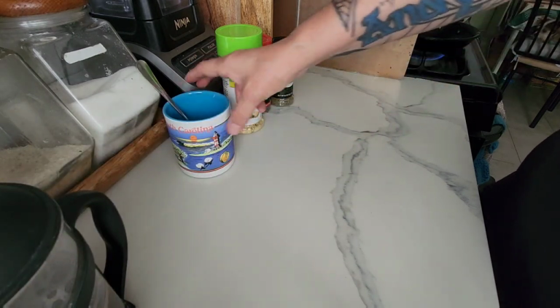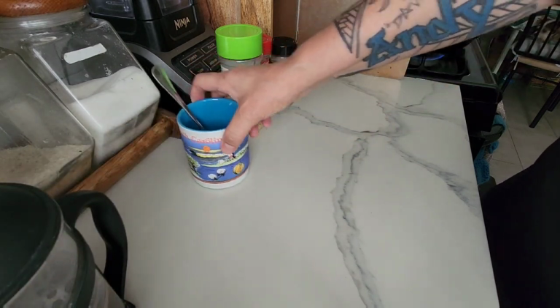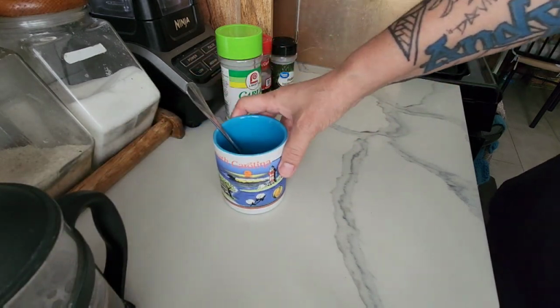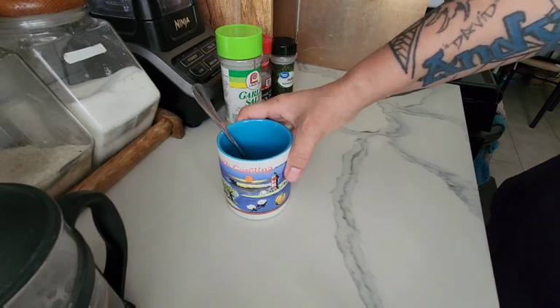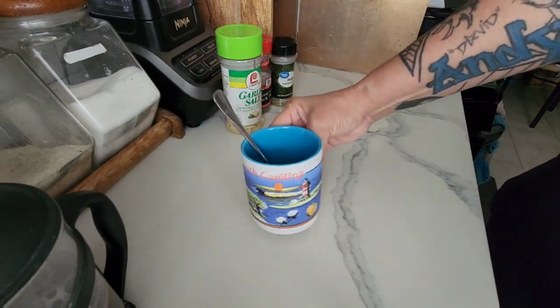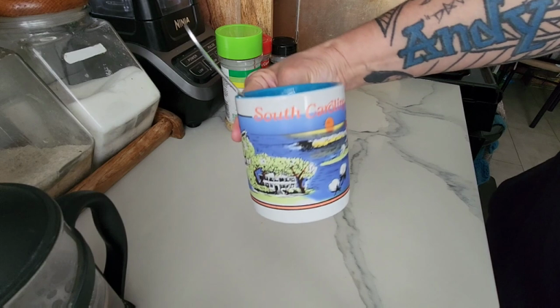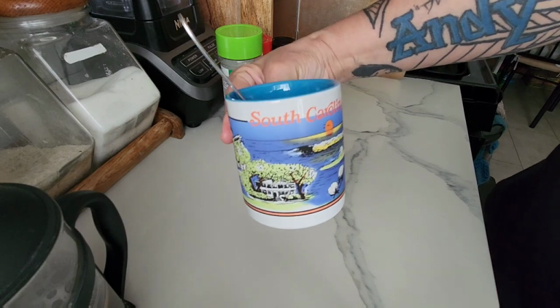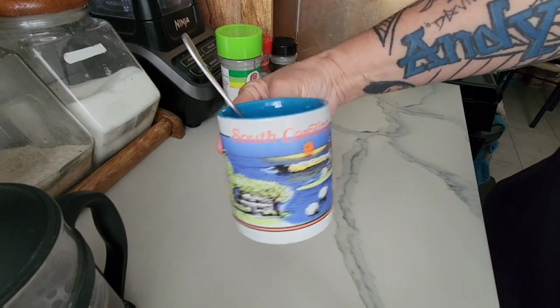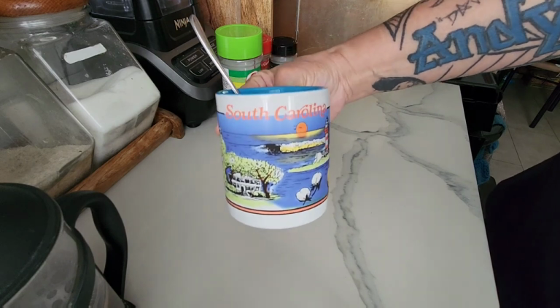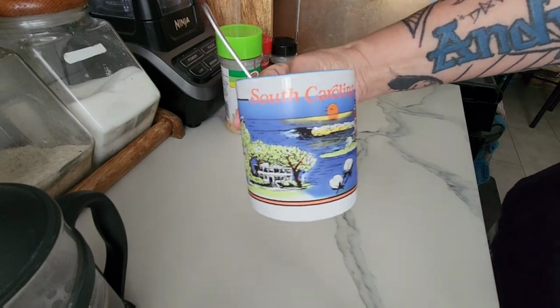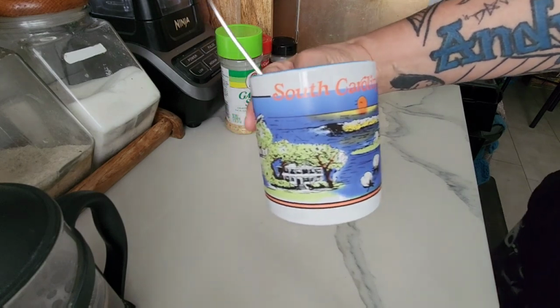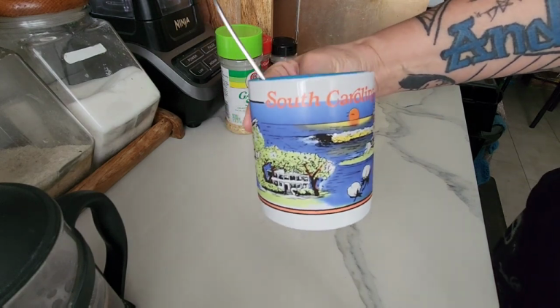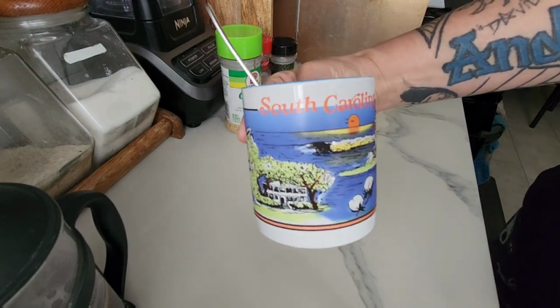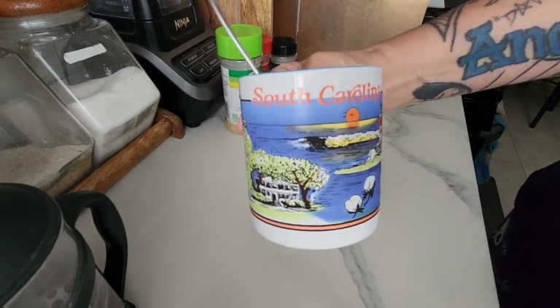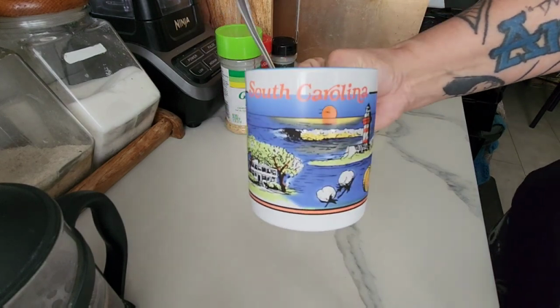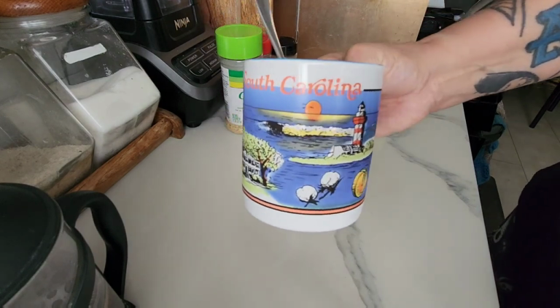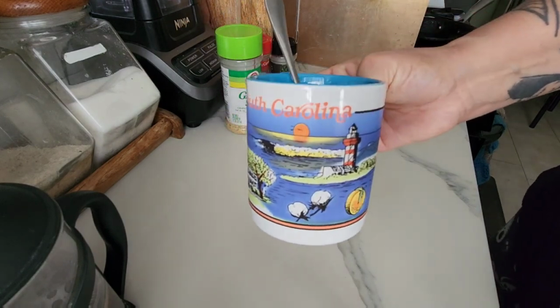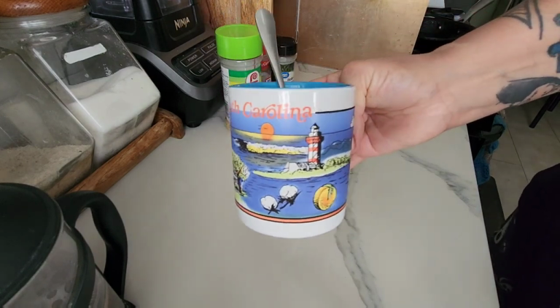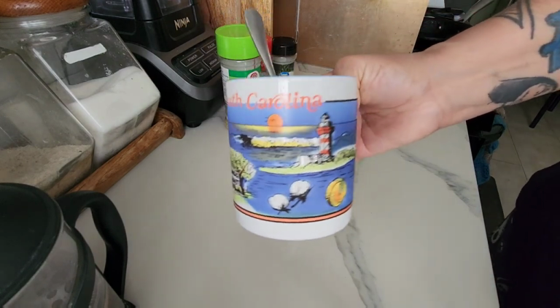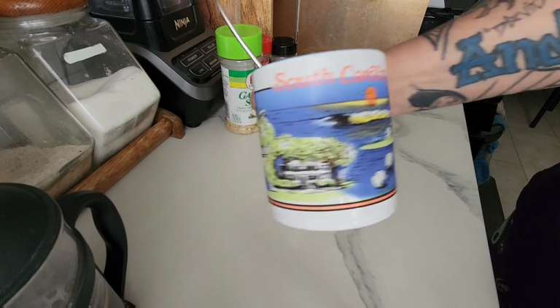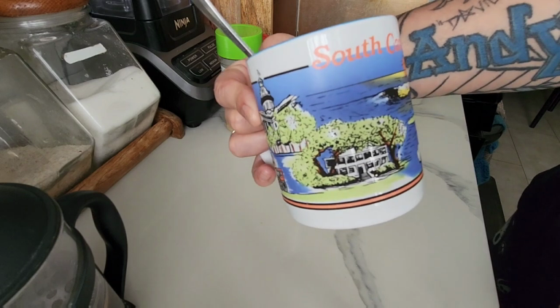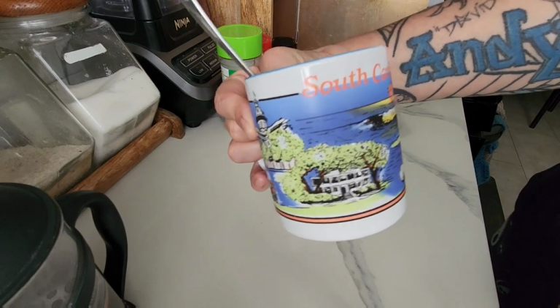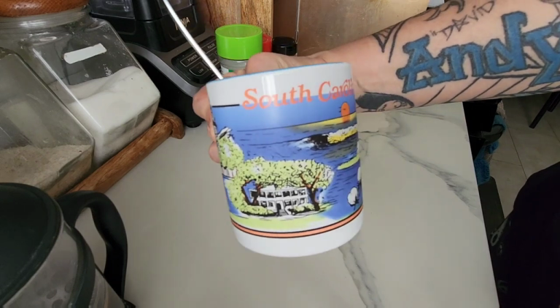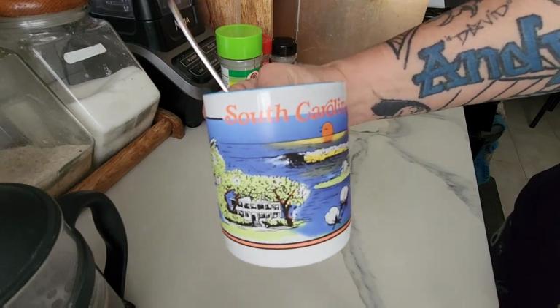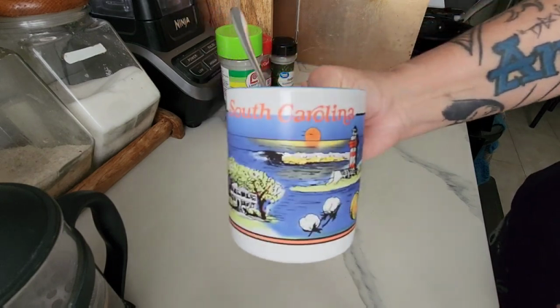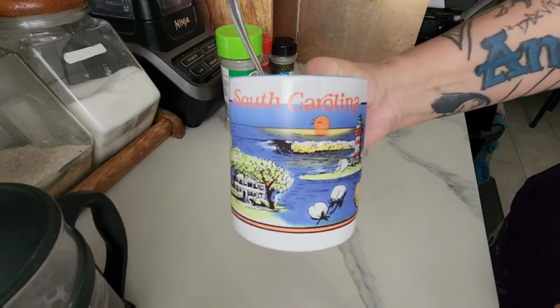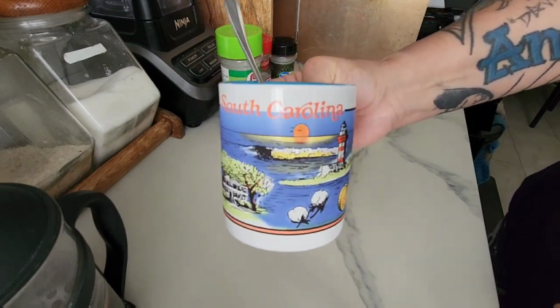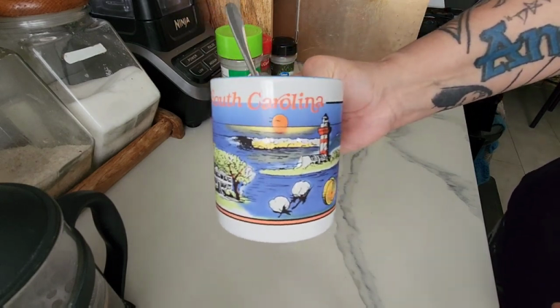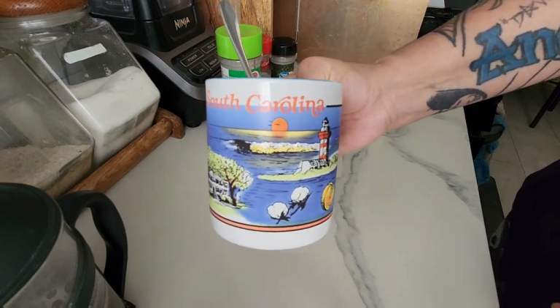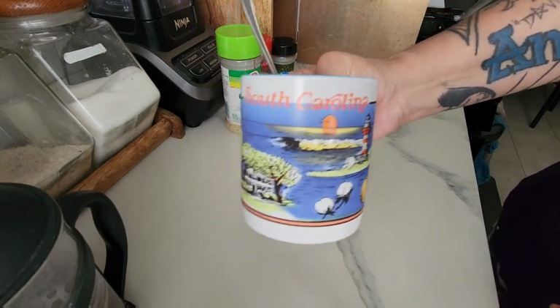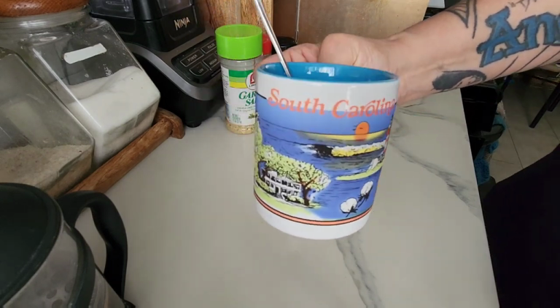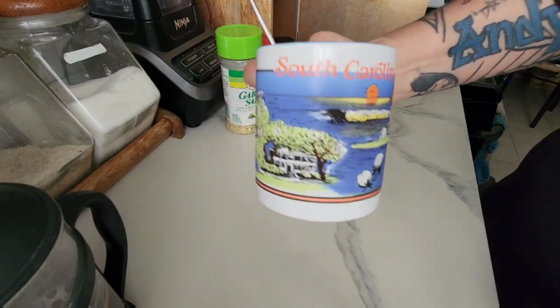Today we are headed to South Carolina. My friend Linda, Crochet and More — she gifted this to me. Thank you very much. I will leave her channel link down below.